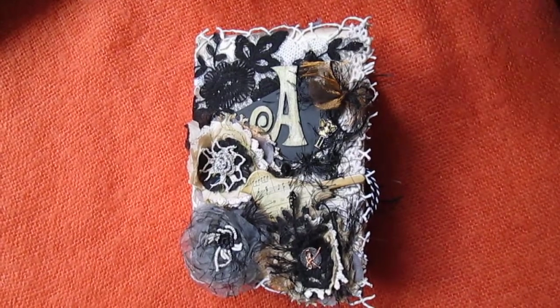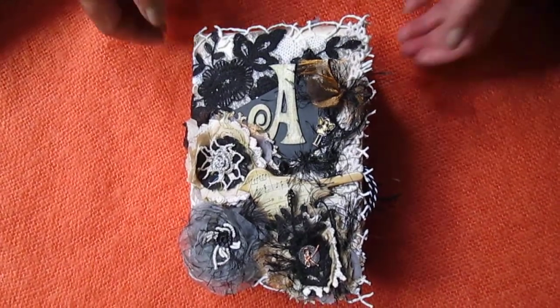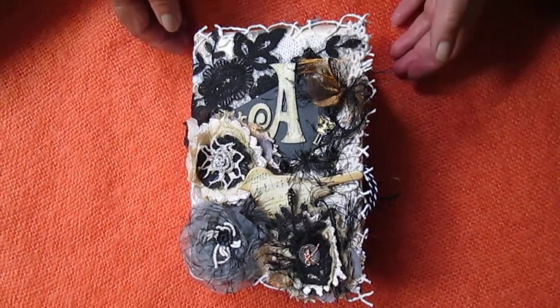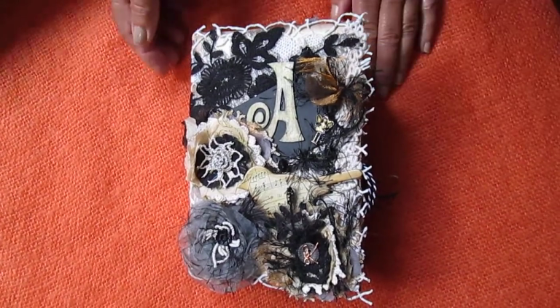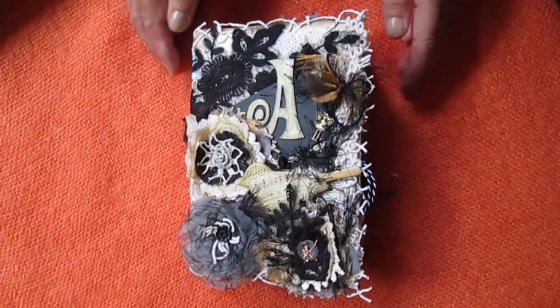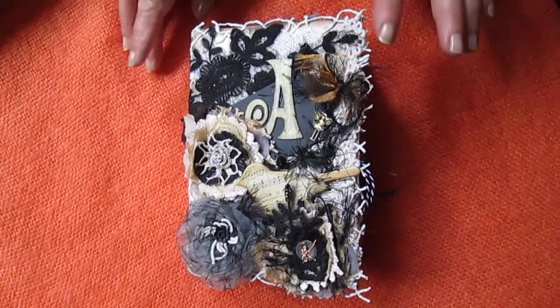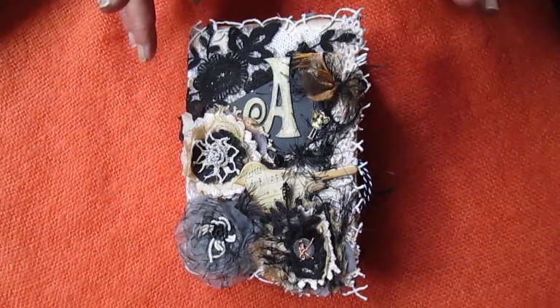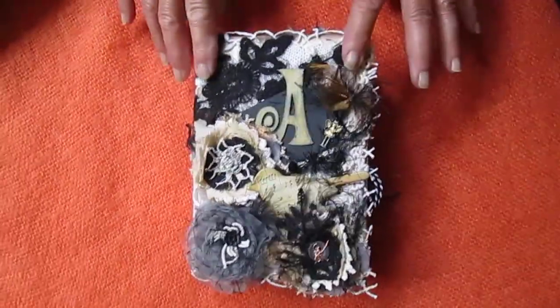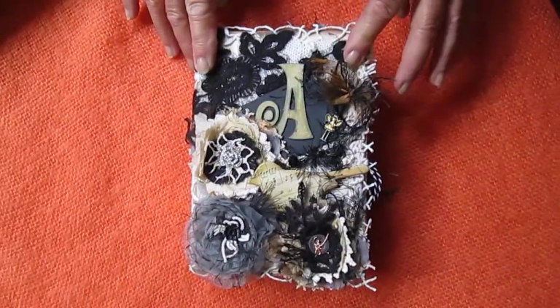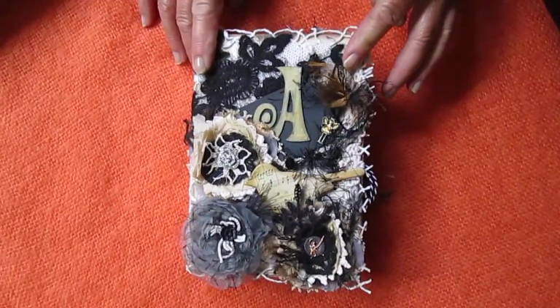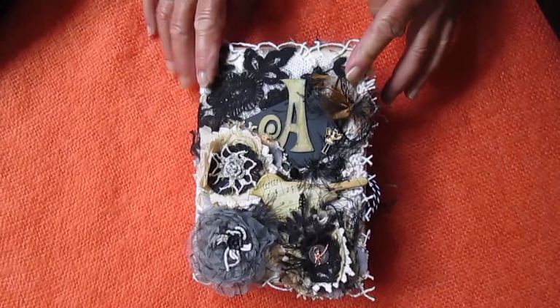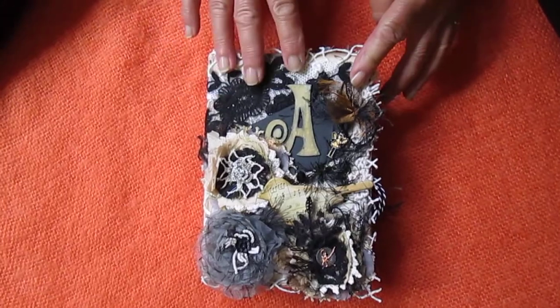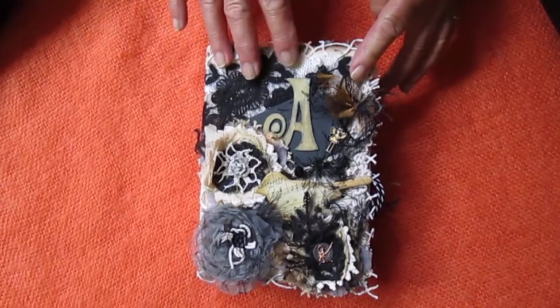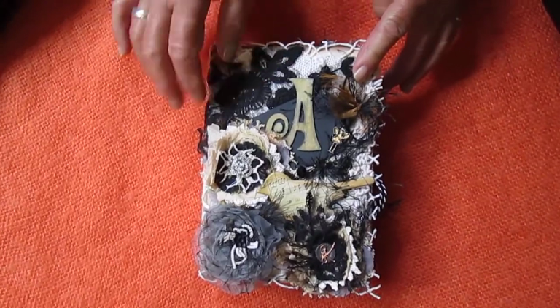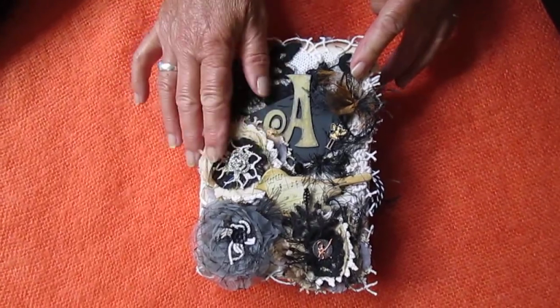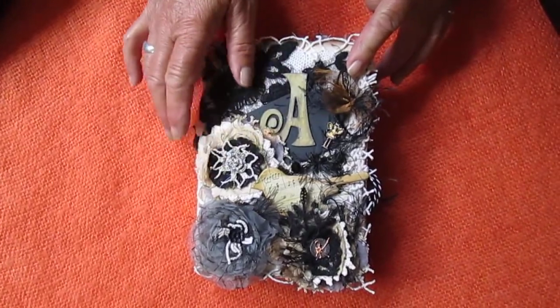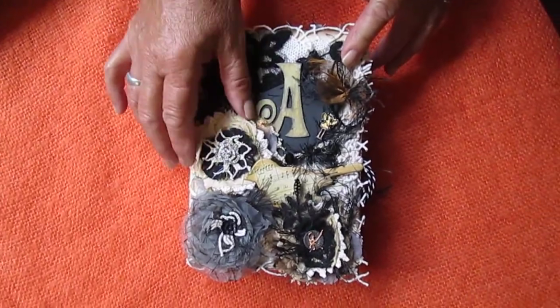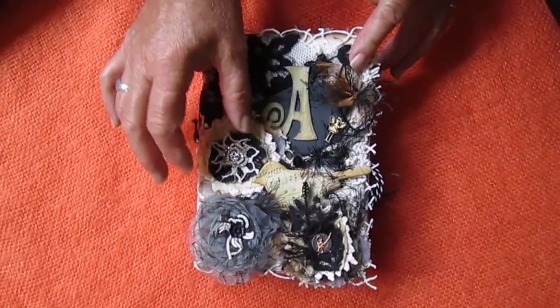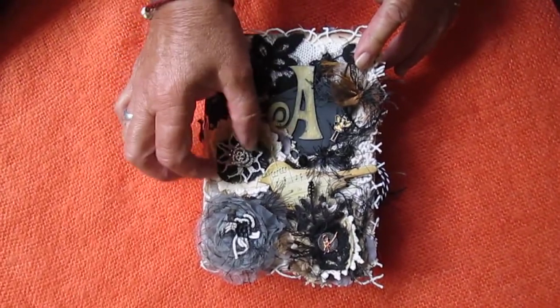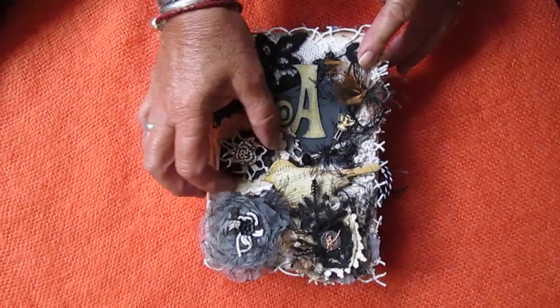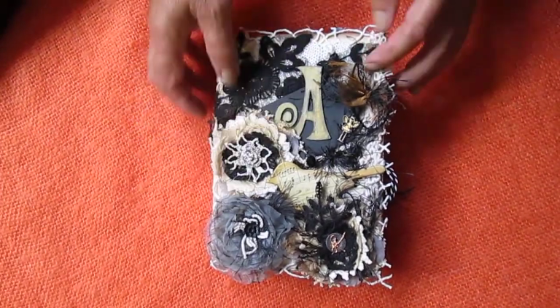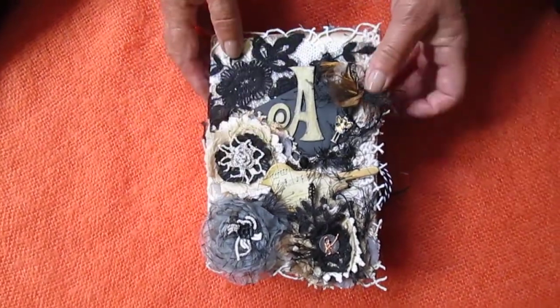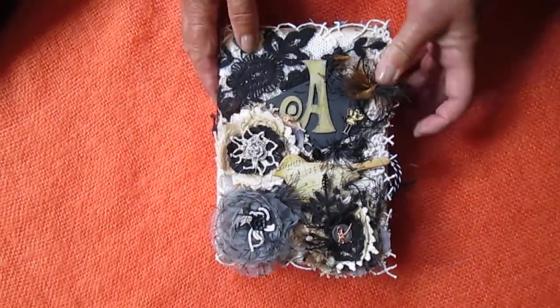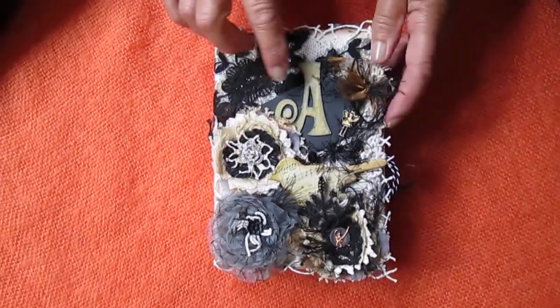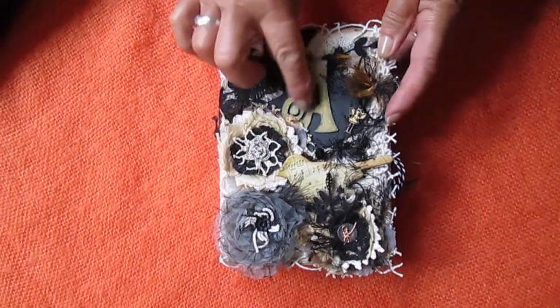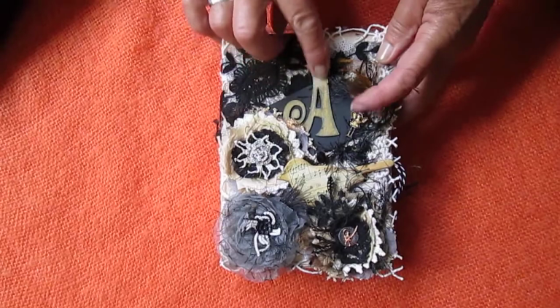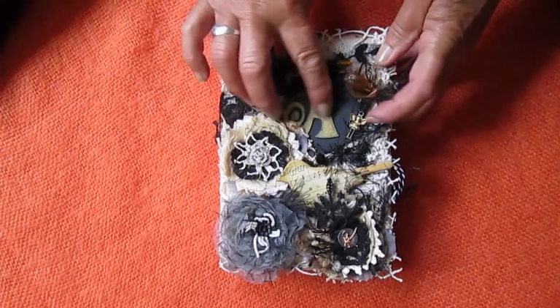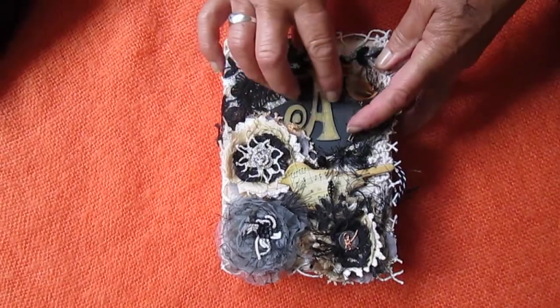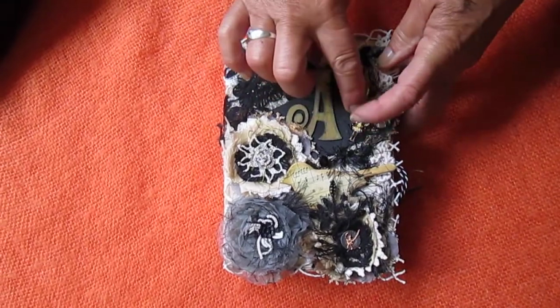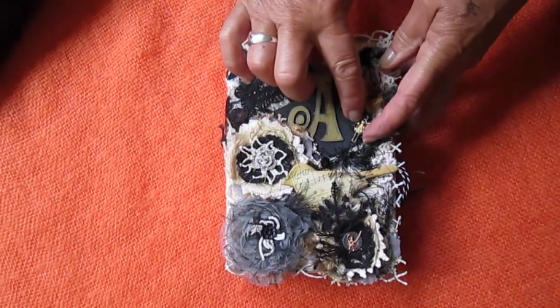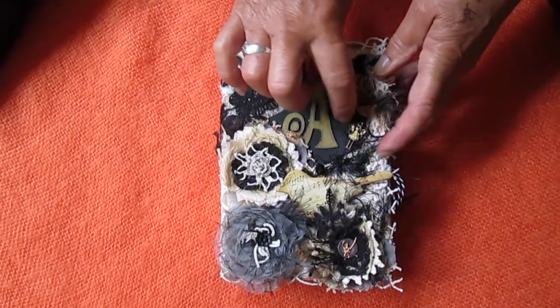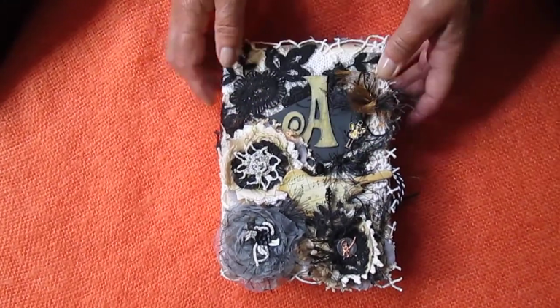Hi everyone. I'm sharing a new journal with you. I made this for a lovely lady. Her name's Angel, hence the A, and there's a little angel in there.